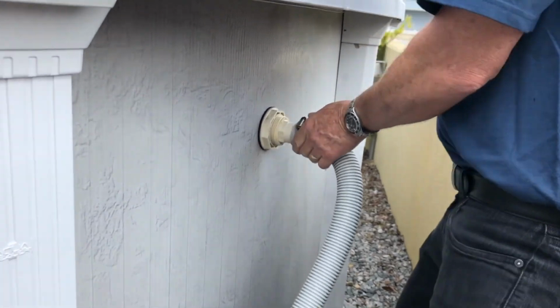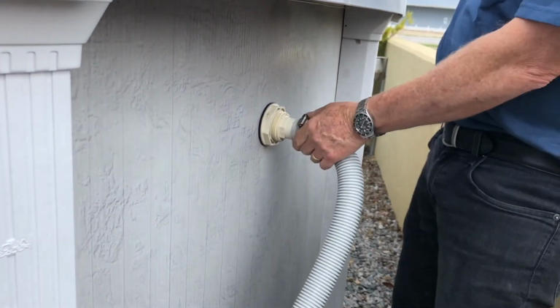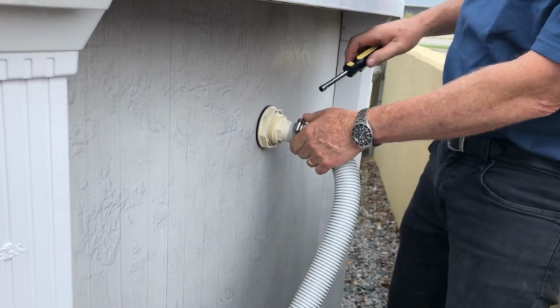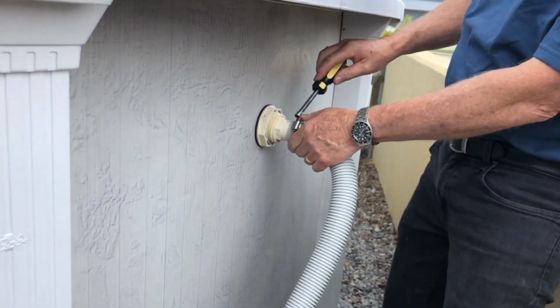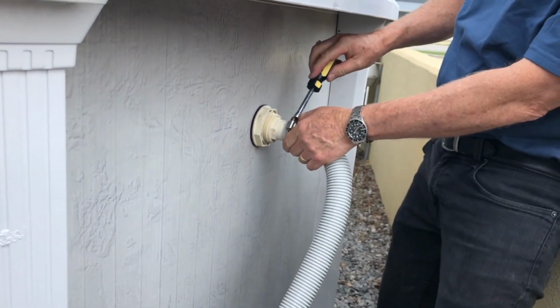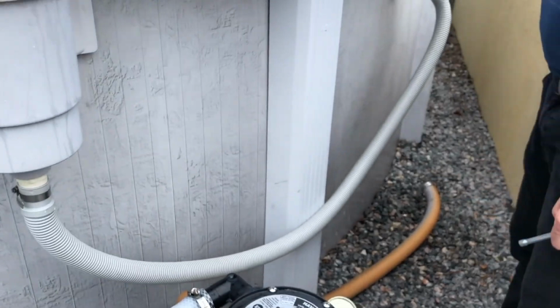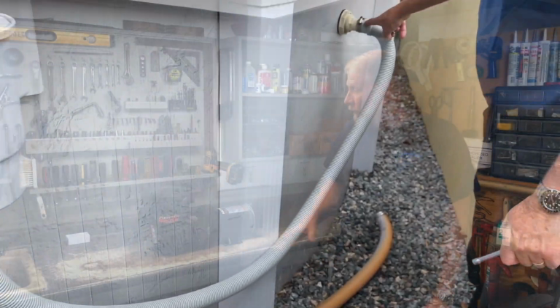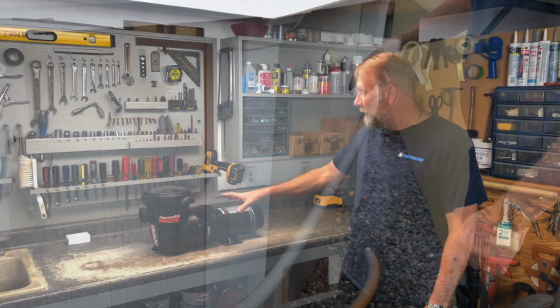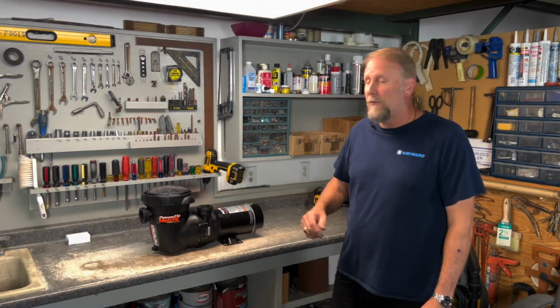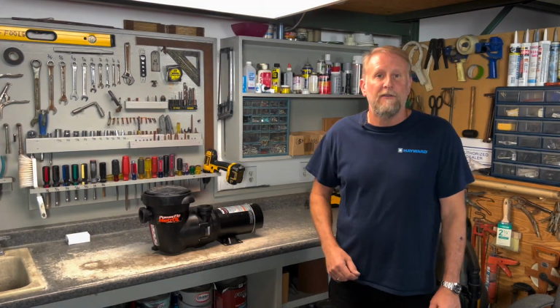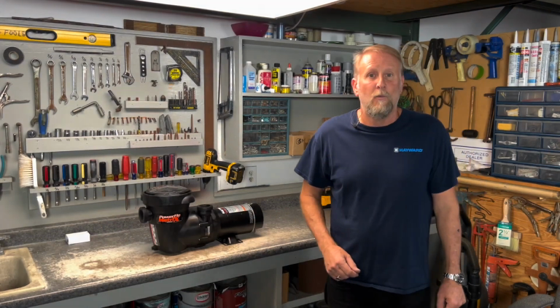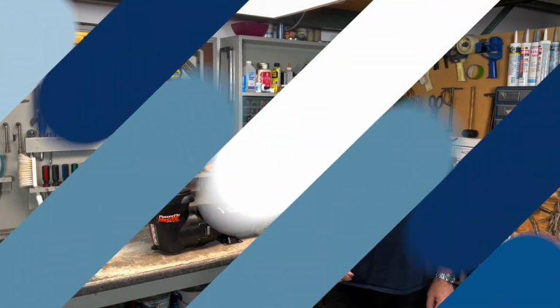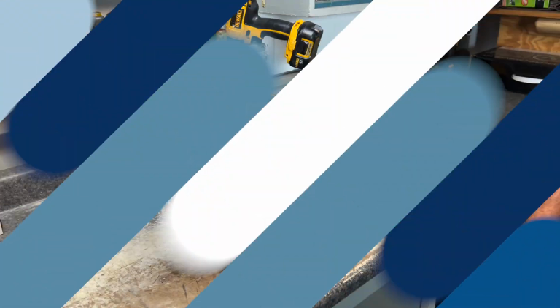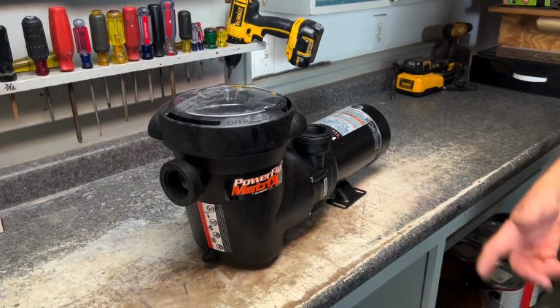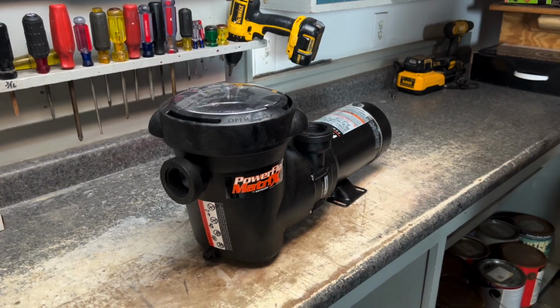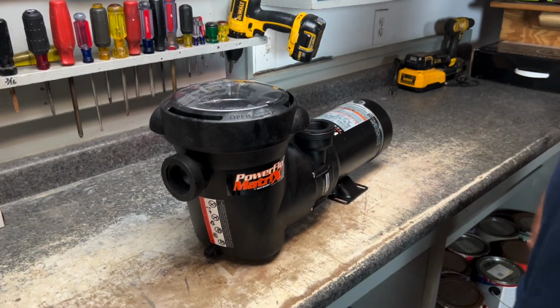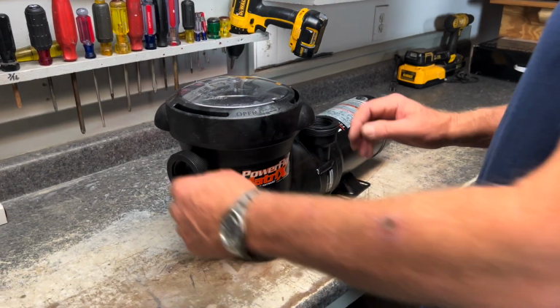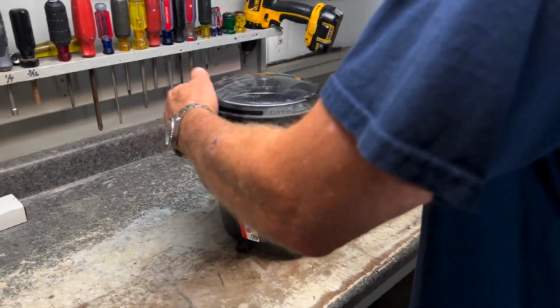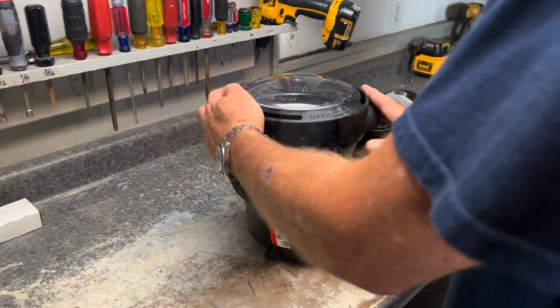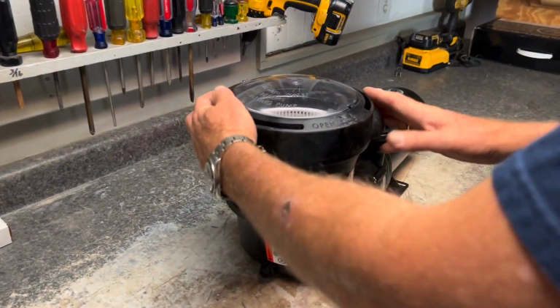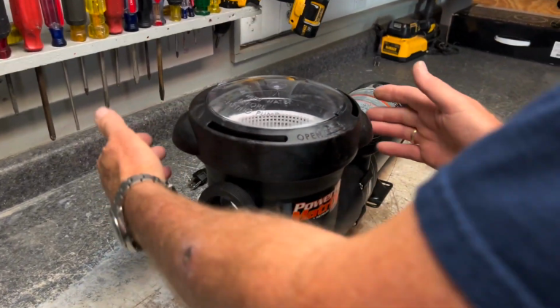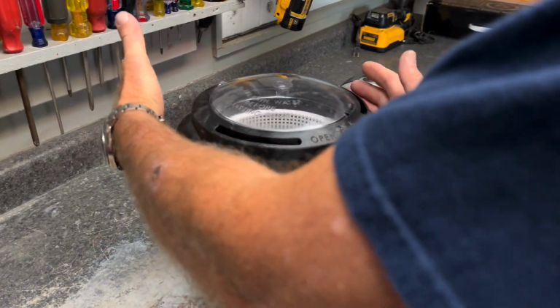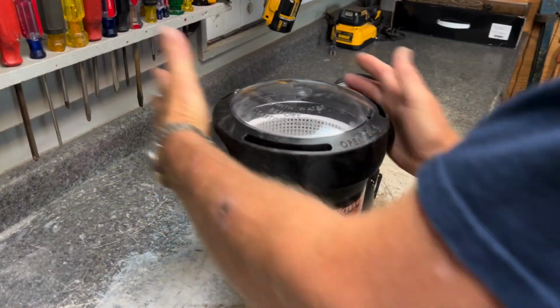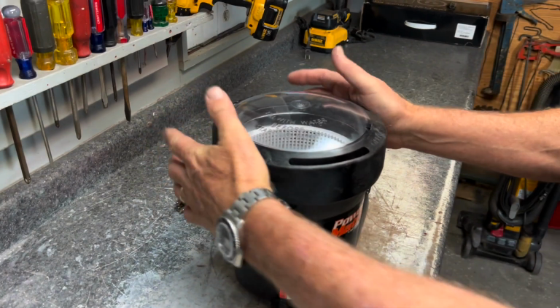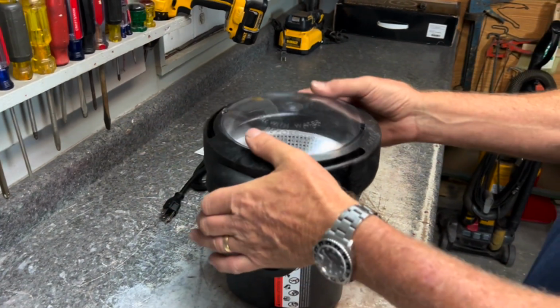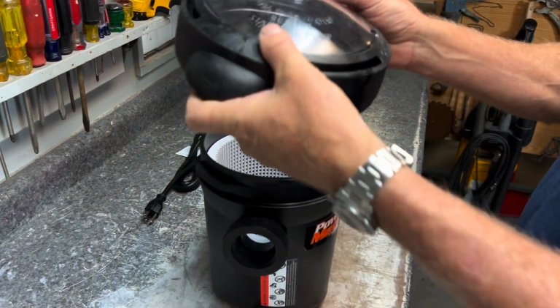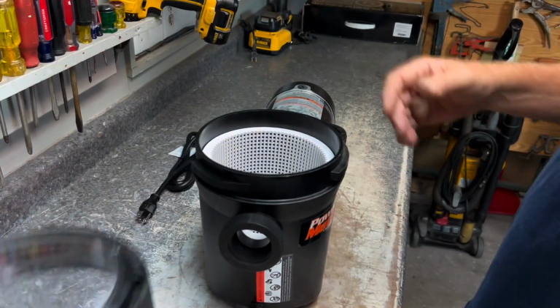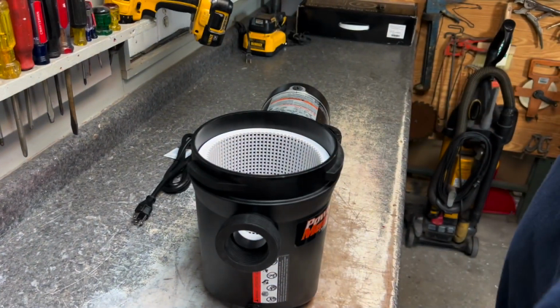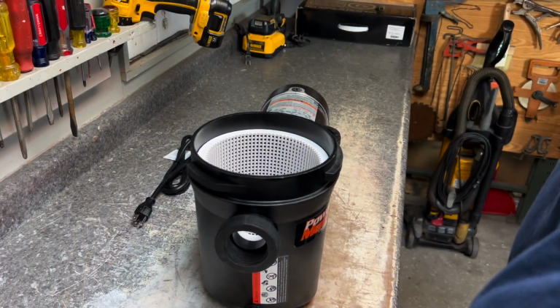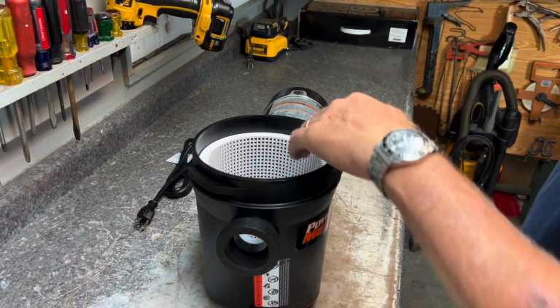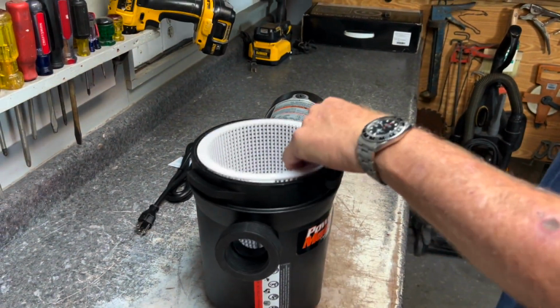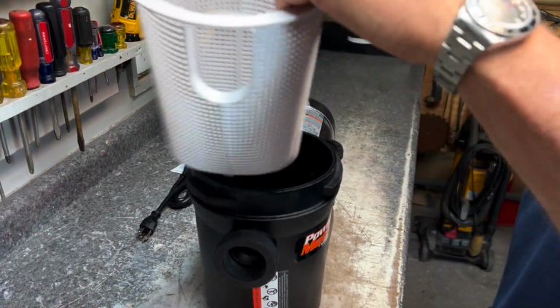We're separating the system so that we can work on the pump without getting wet. The next step will be to take the pump lid off, and we just want to take the lid off and remove the basket.